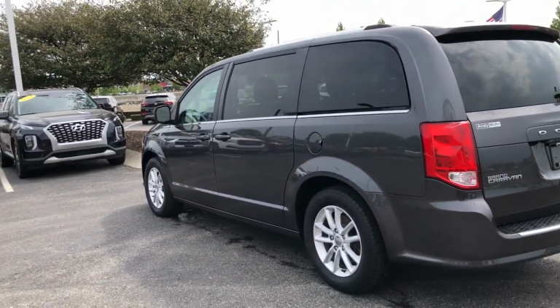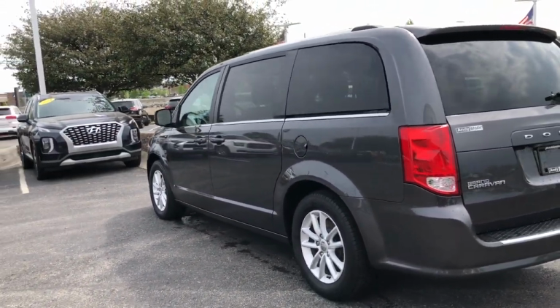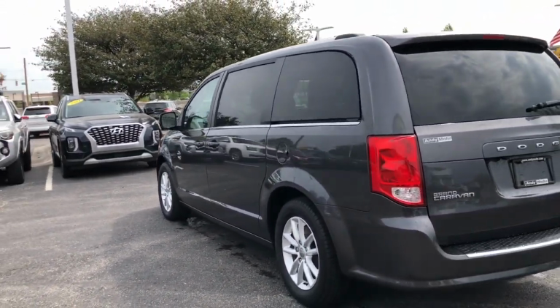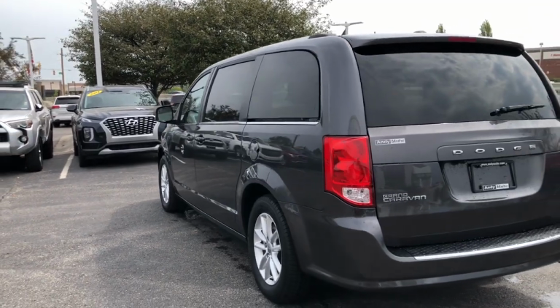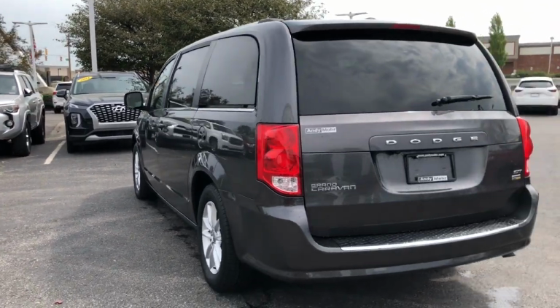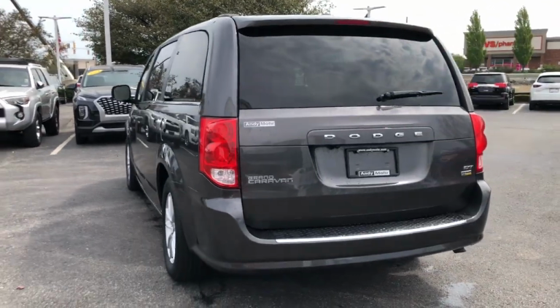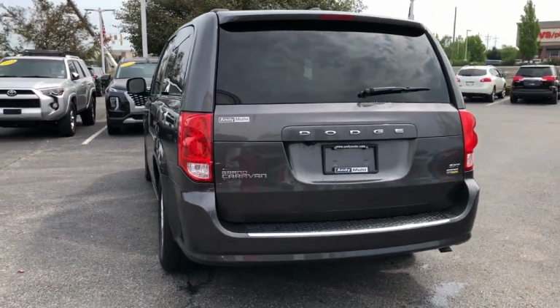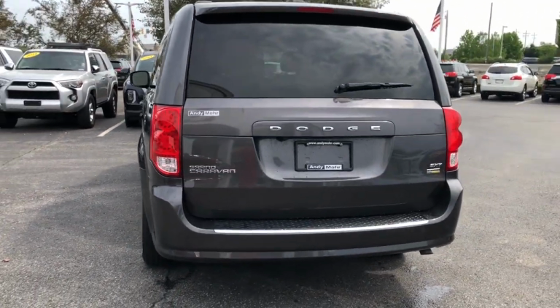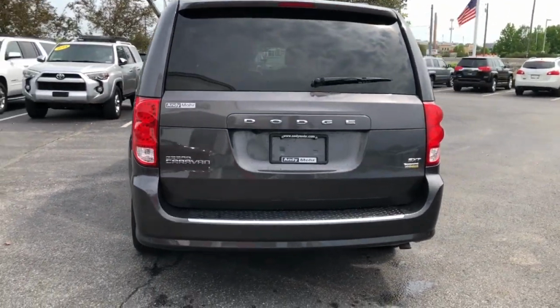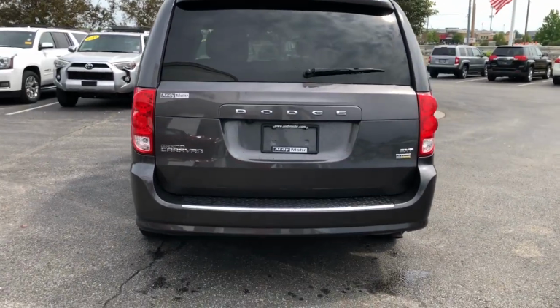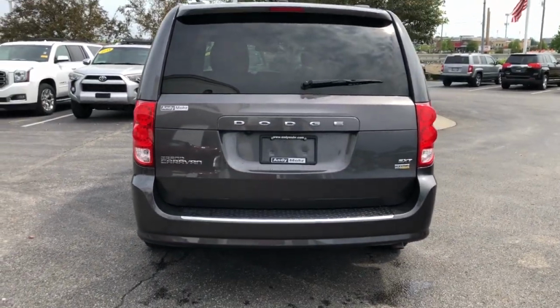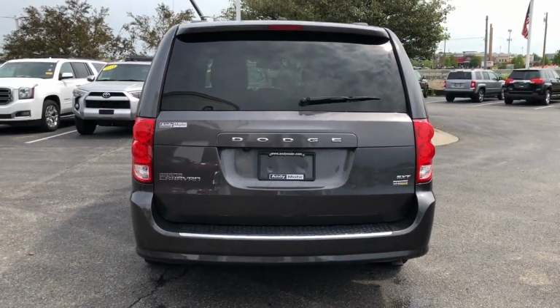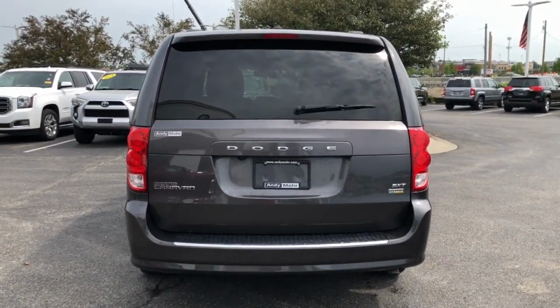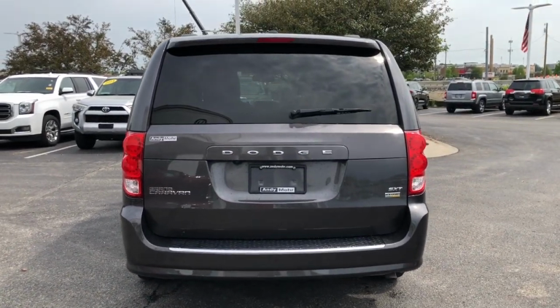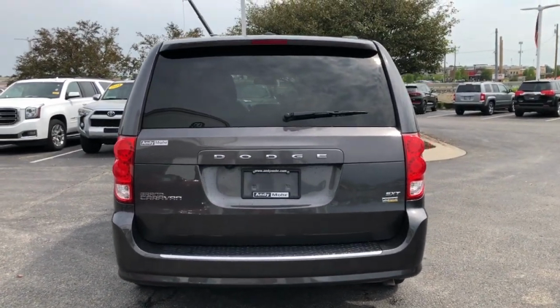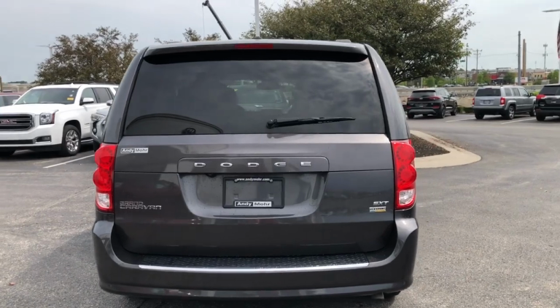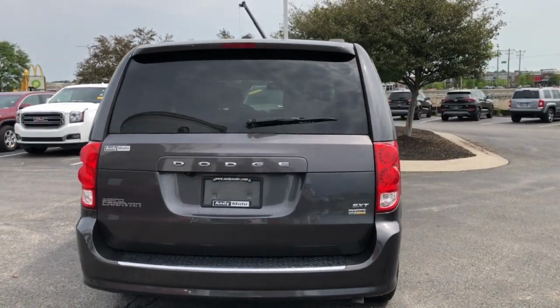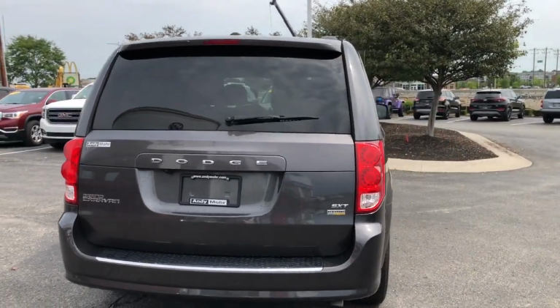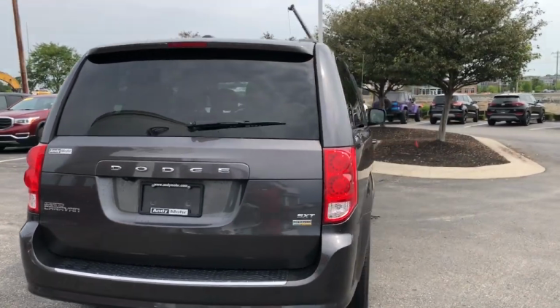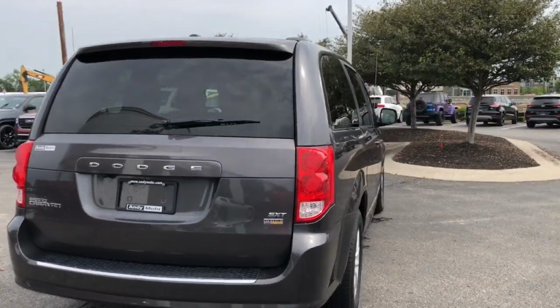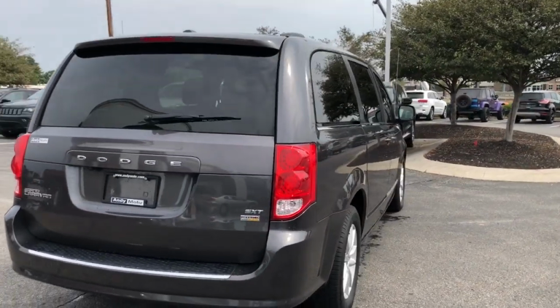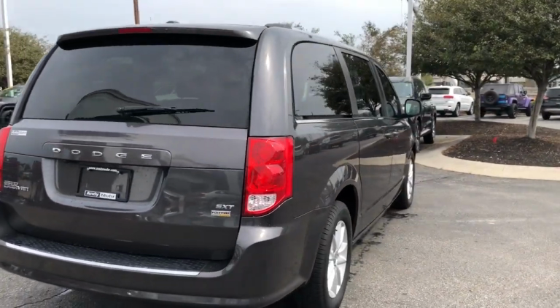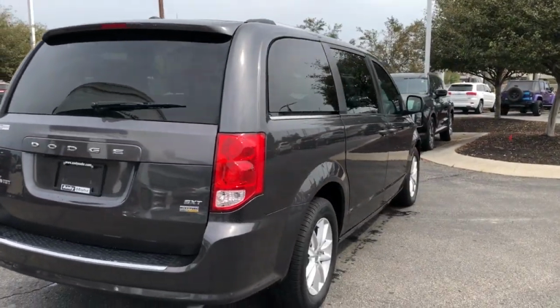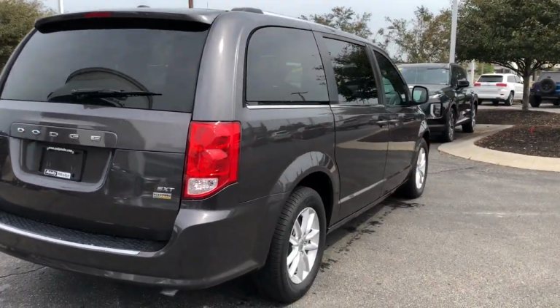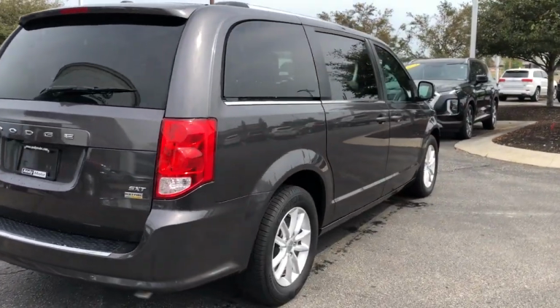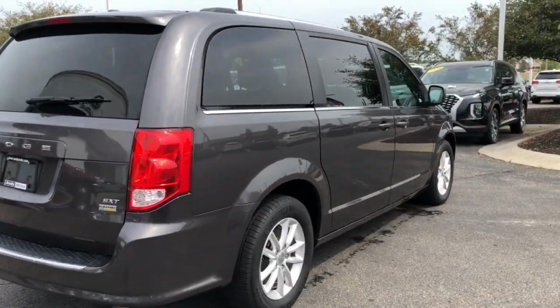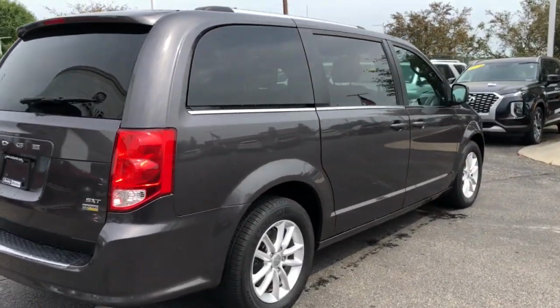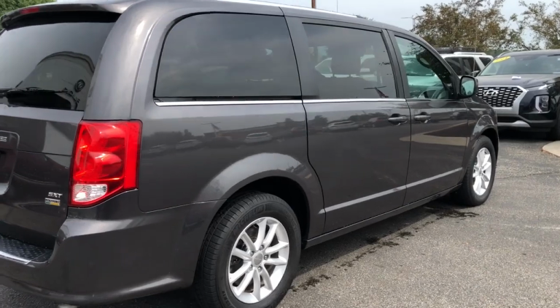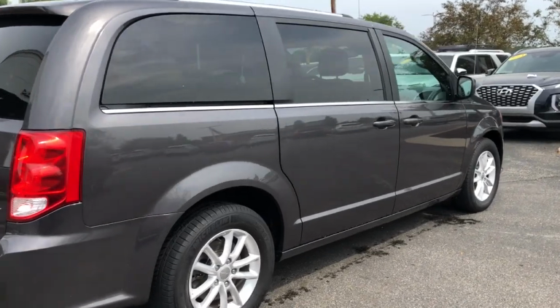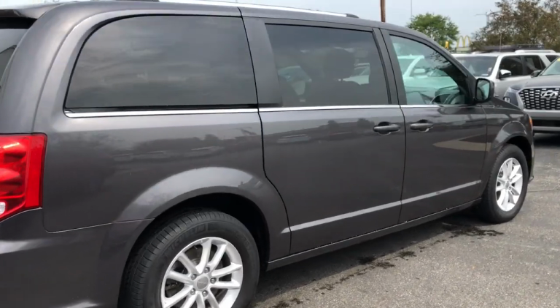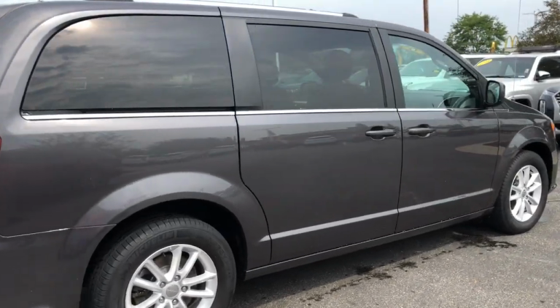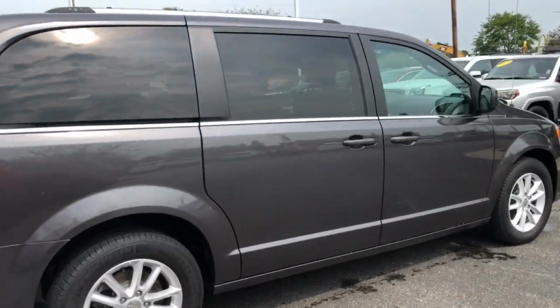Power liftgate, electronic stability control, leather-wrapped steering wheel, aluminum wheels, Bluetooth, leather seats, trip computer, power windows, bucket seats, four-wheel disc brakes.